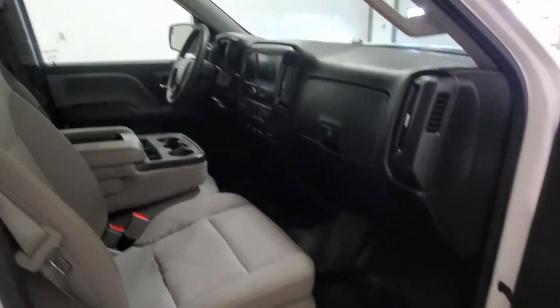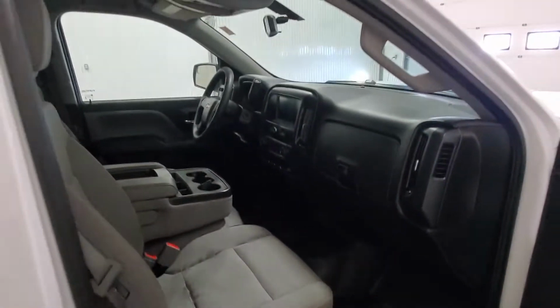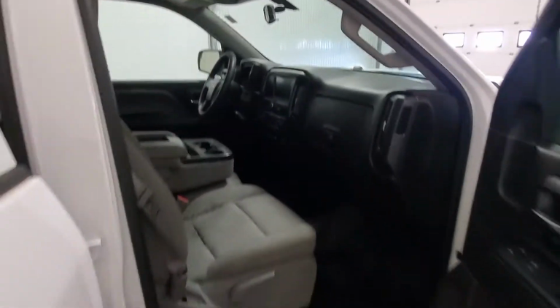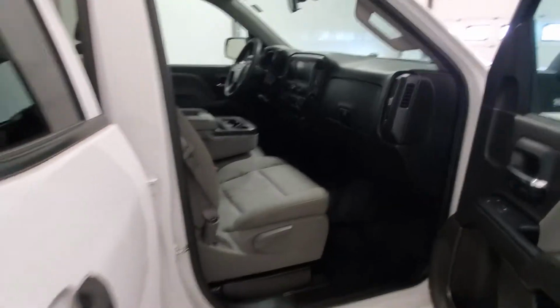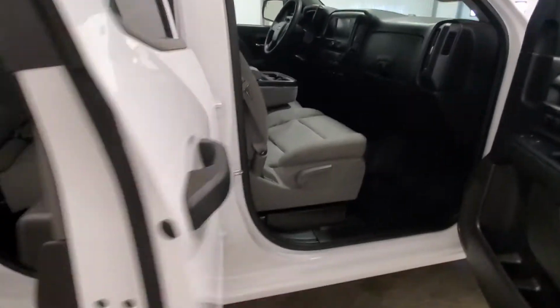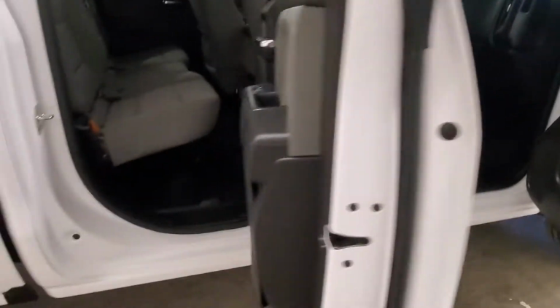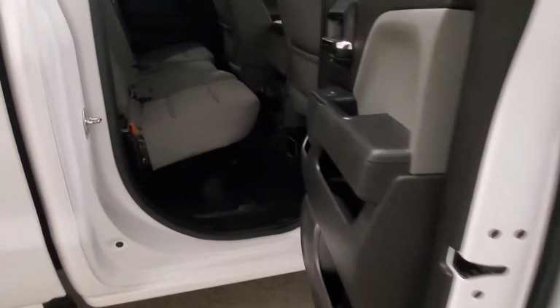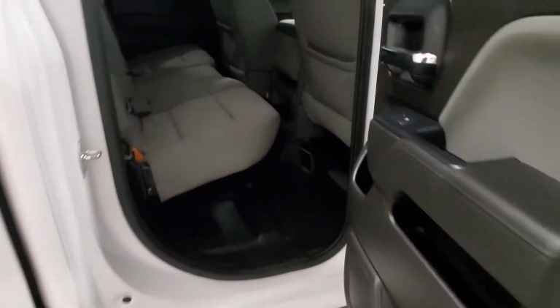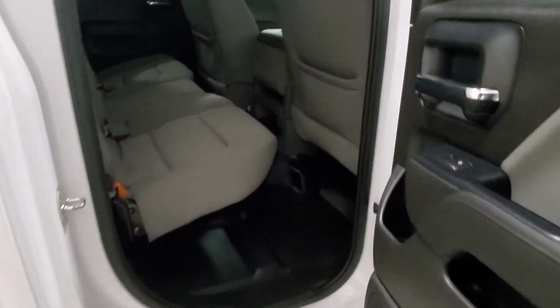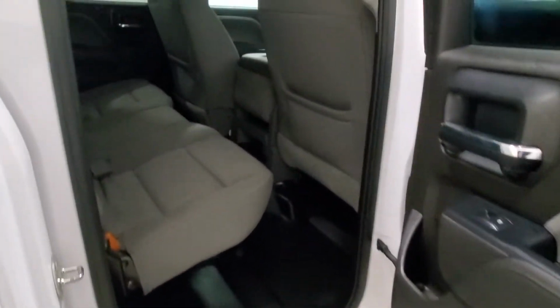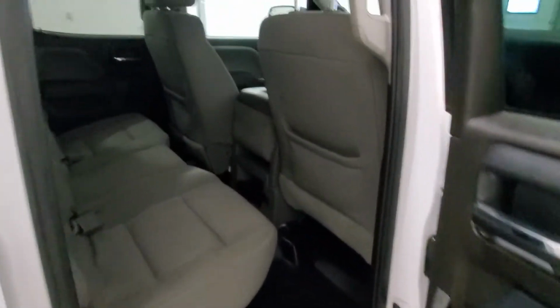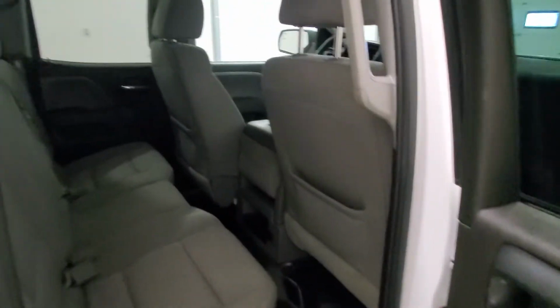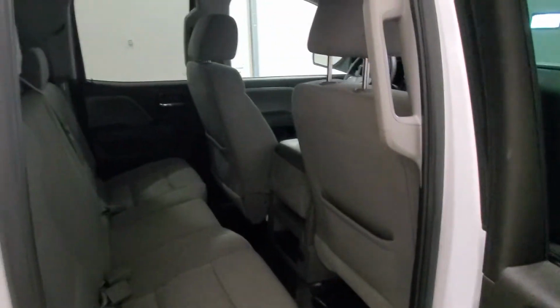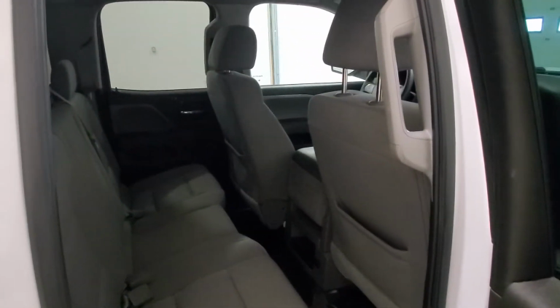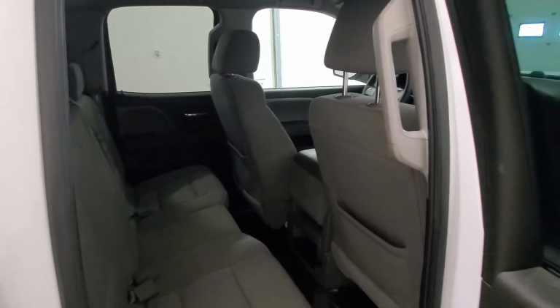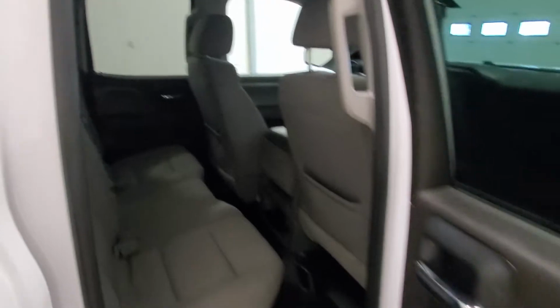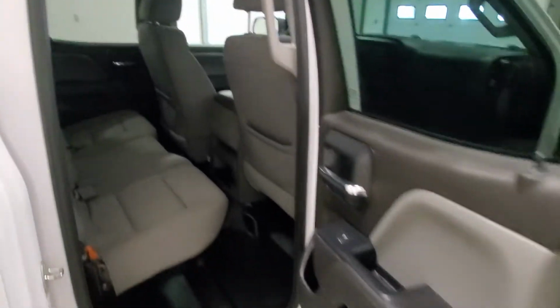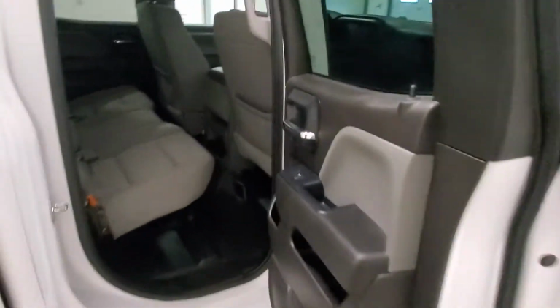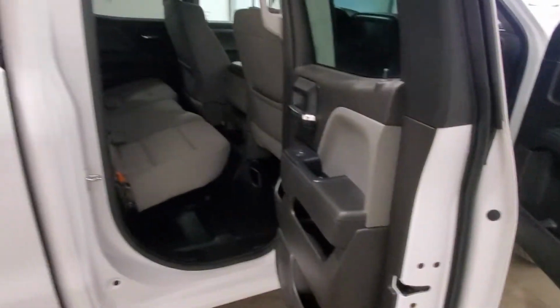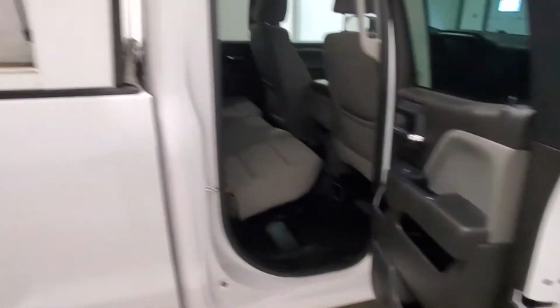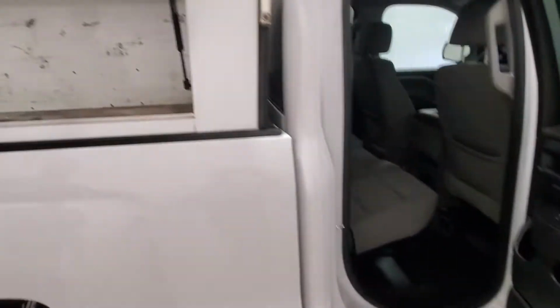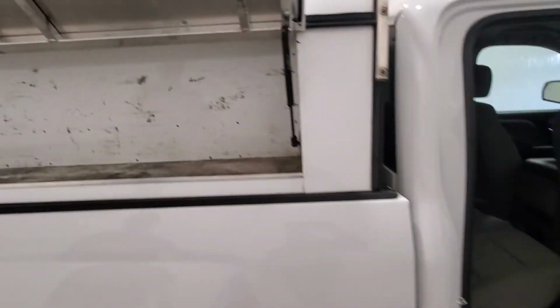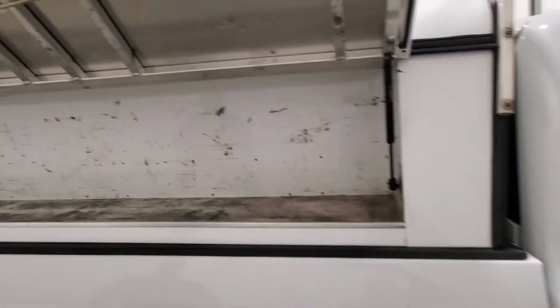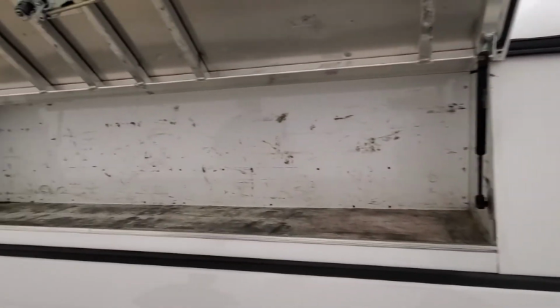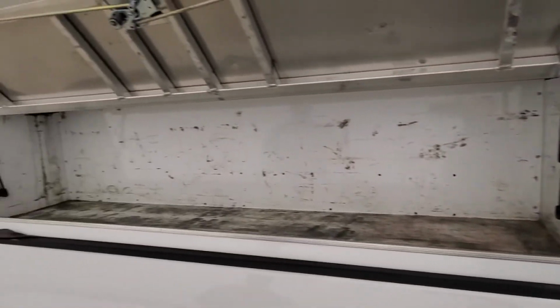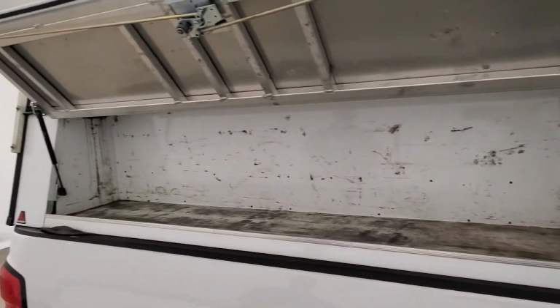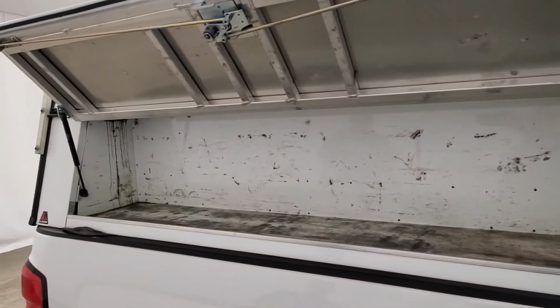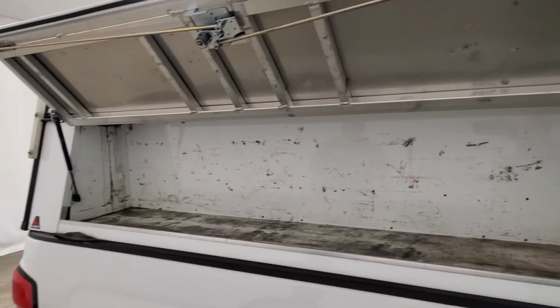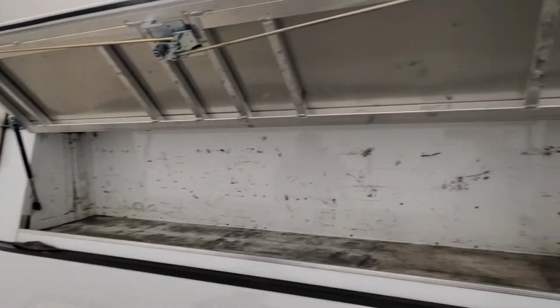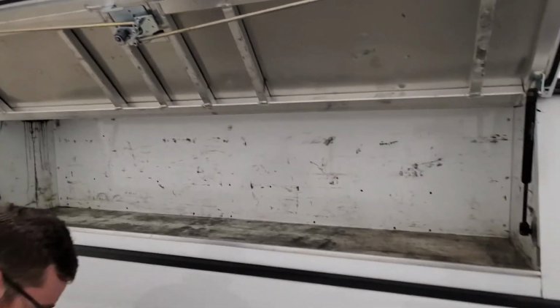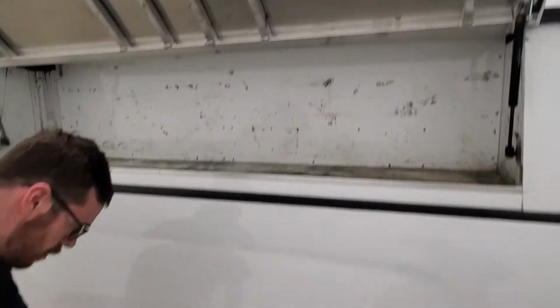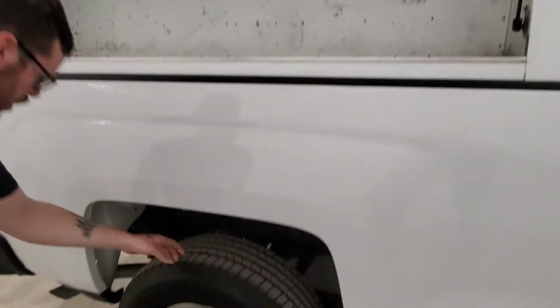The double cab is what replaced the extended cab for Chevy, so it's not a full crew cab in the back, but the door still opens like conventional doors. There's shelving on the passenger side and the tires are in really nice shape.